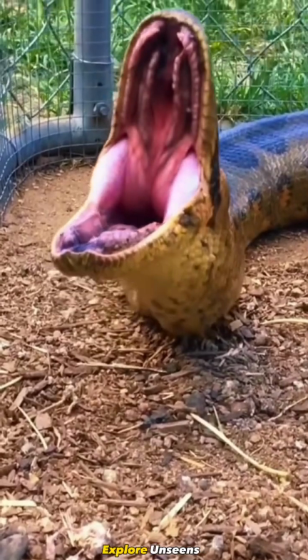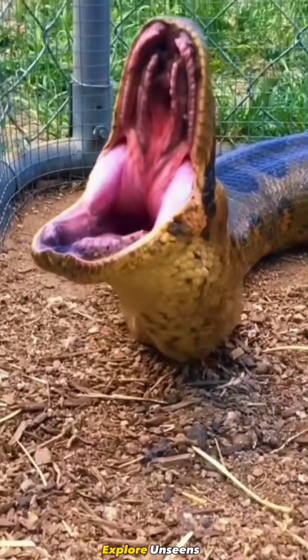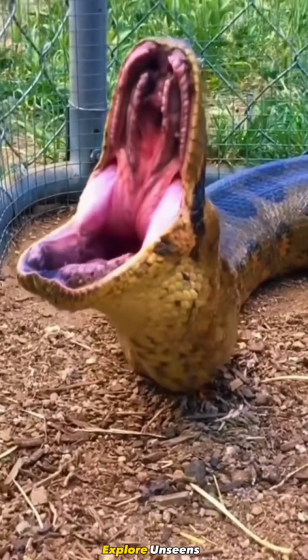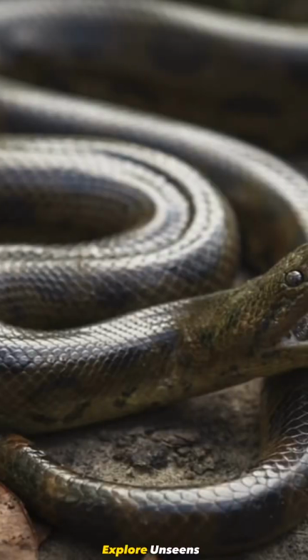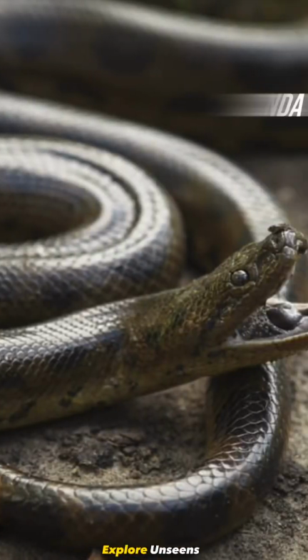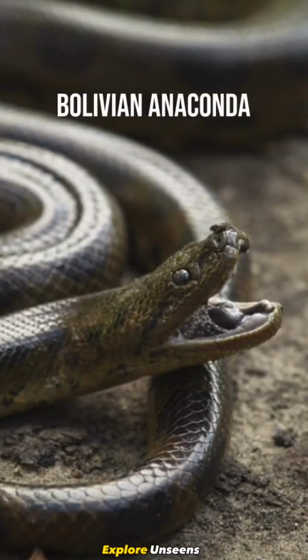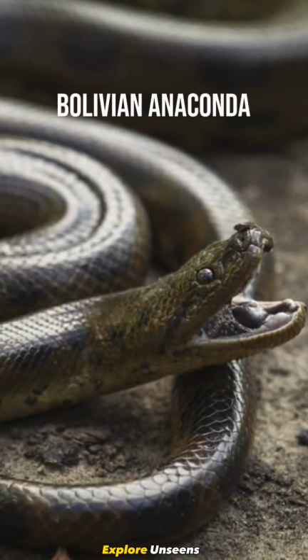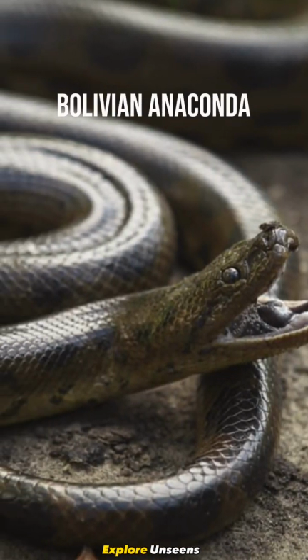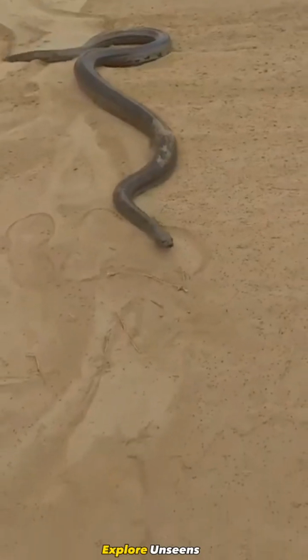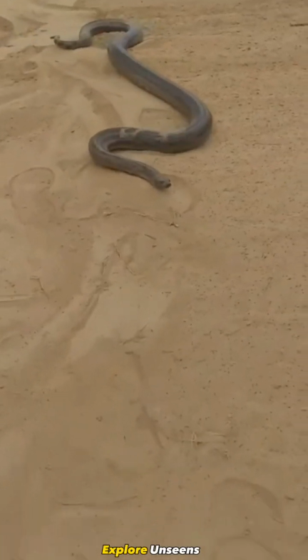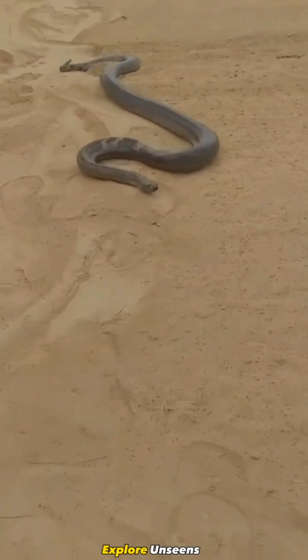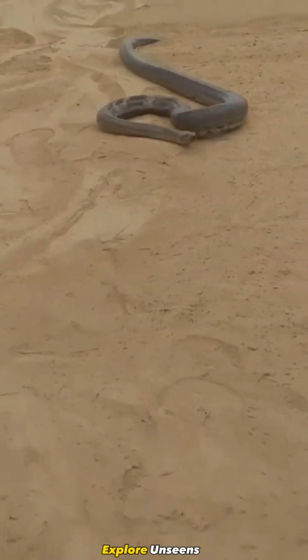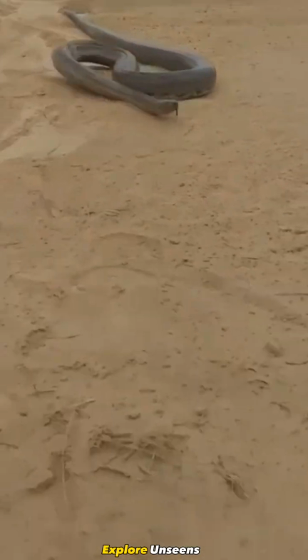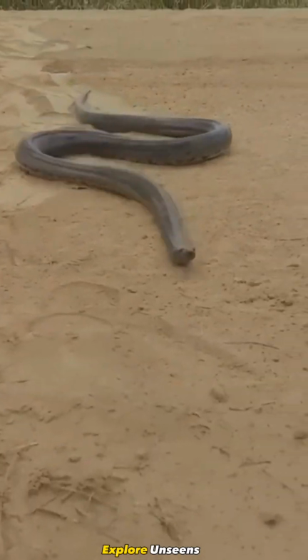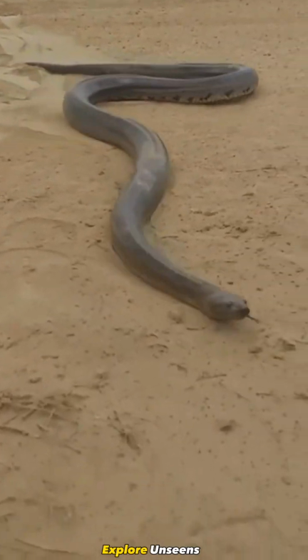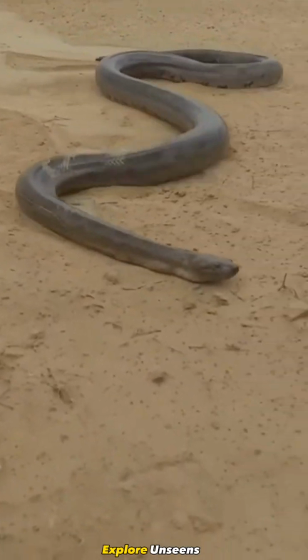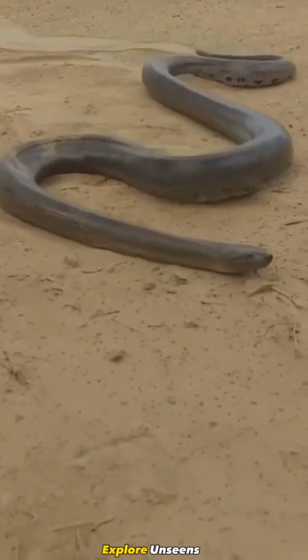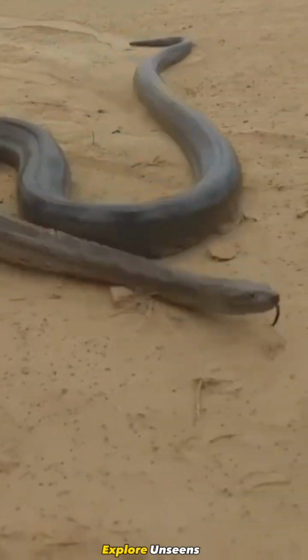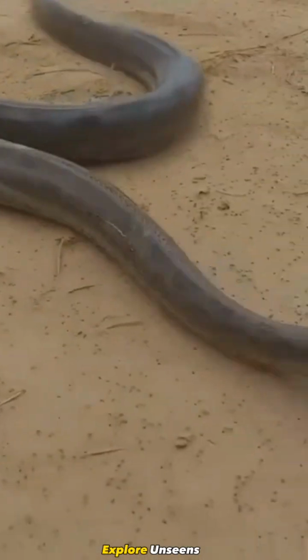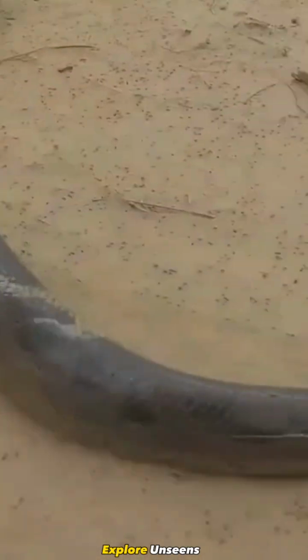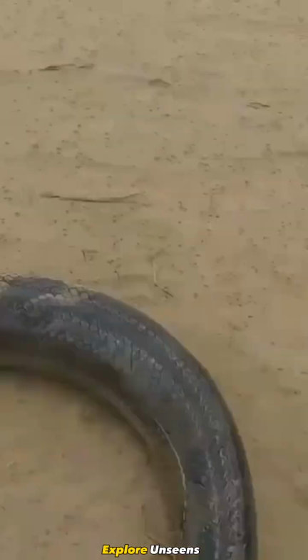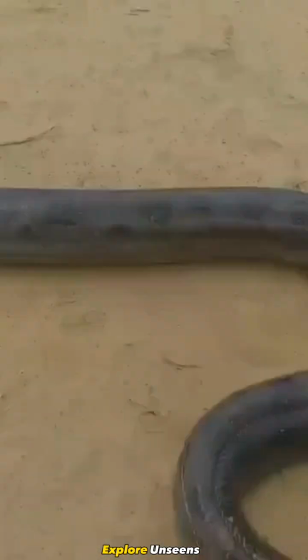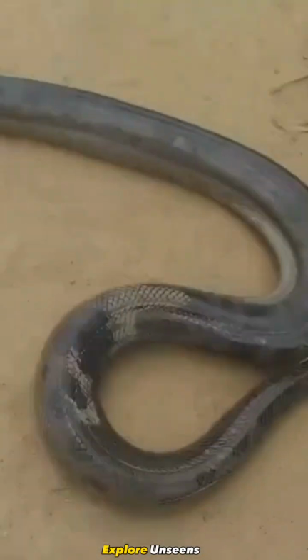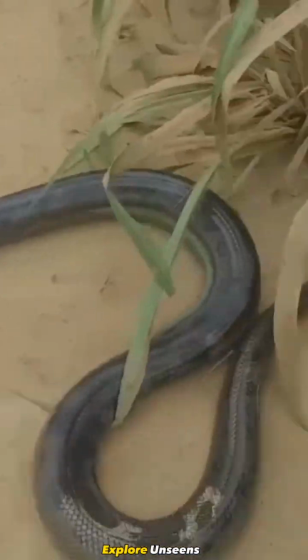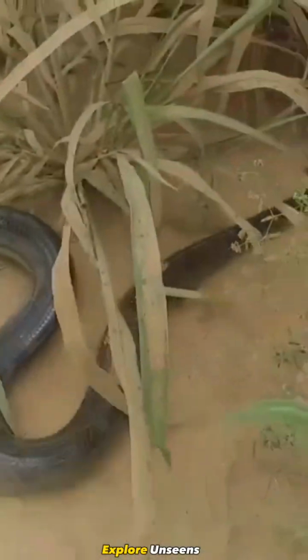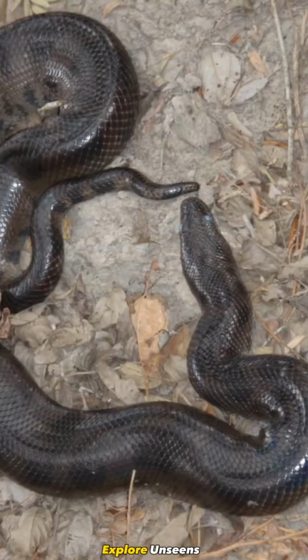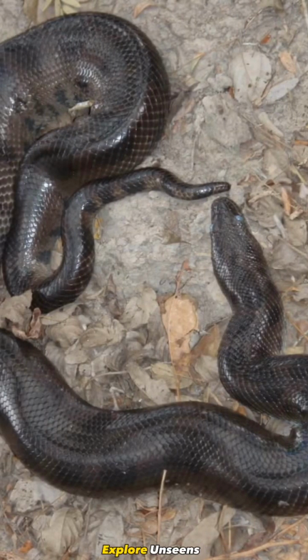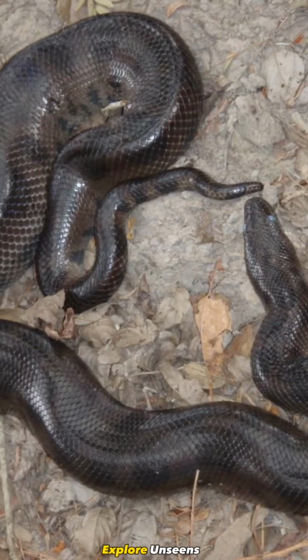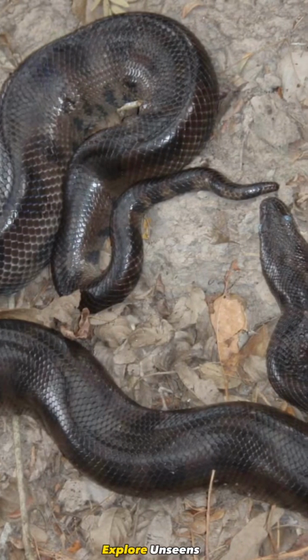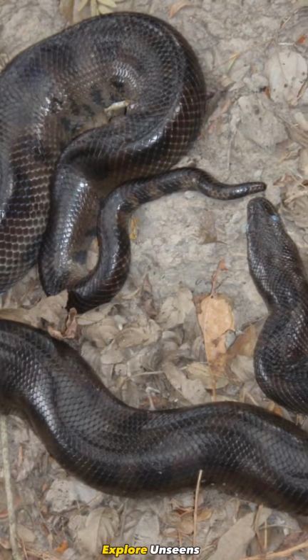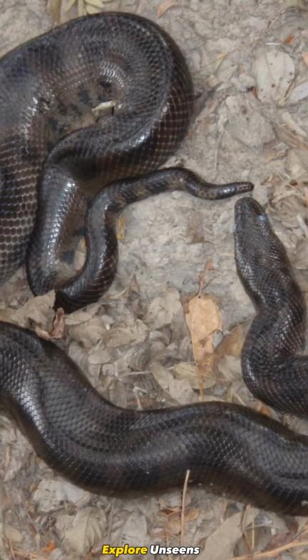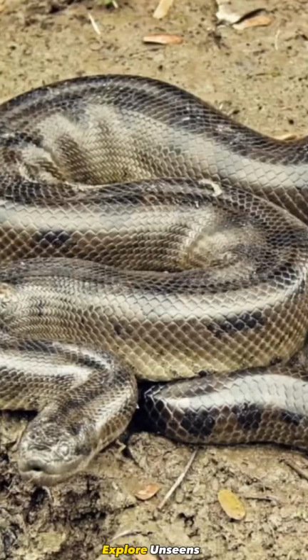Number four on our list is the Bolivian anaconda, recognized in recent years, making it the newest member of the anaconda family. Little is known about the Bolivian anaconda, but it is believed to reside in the lowland areas of Bolivia.